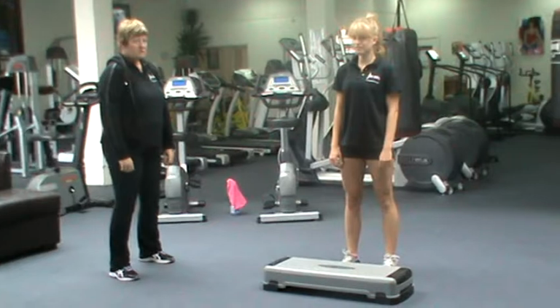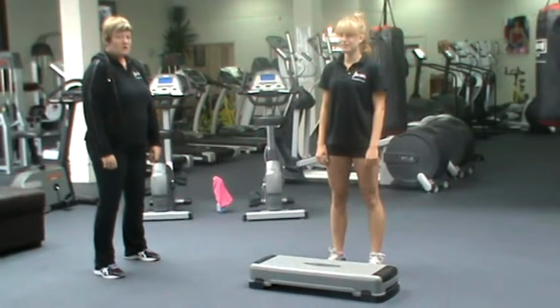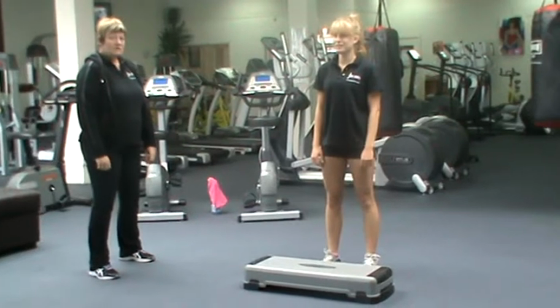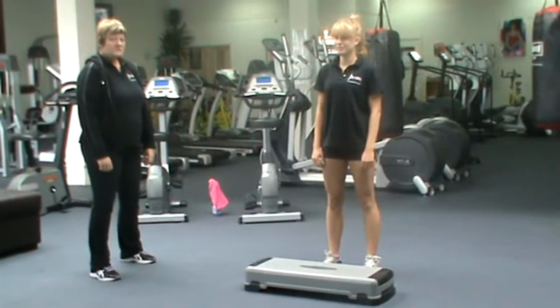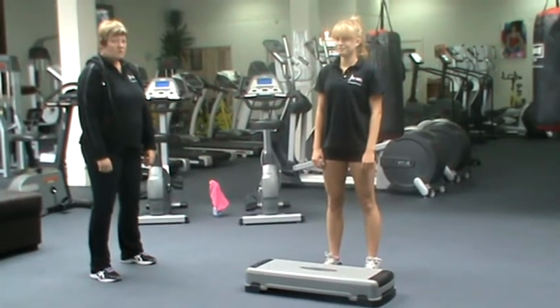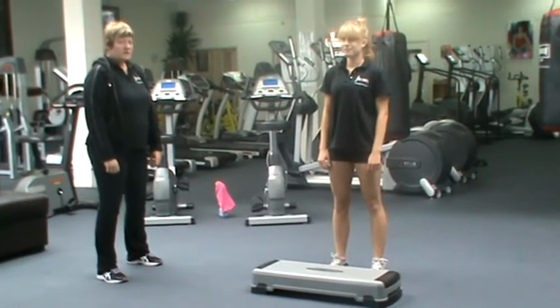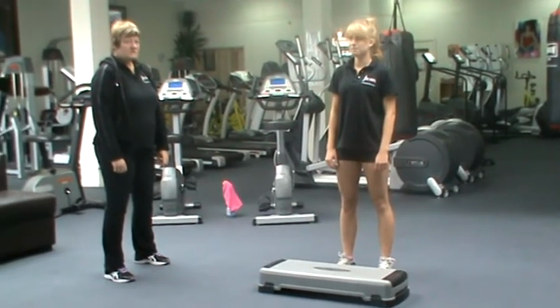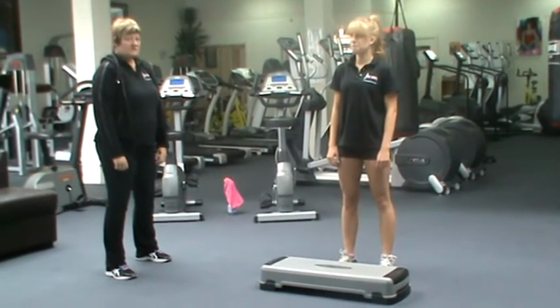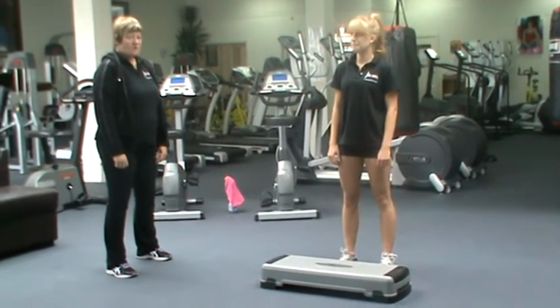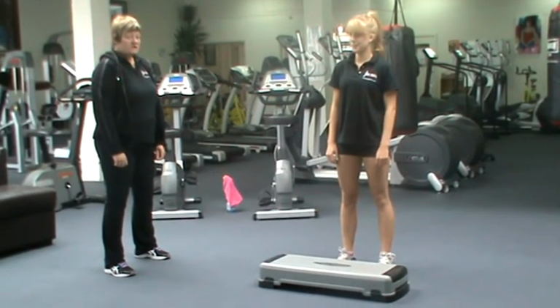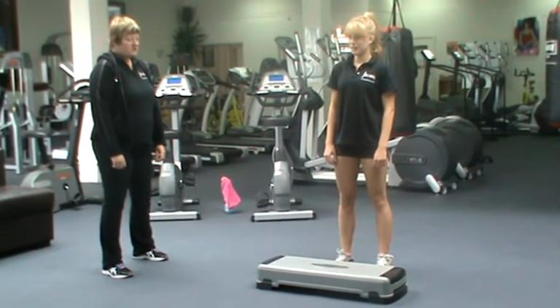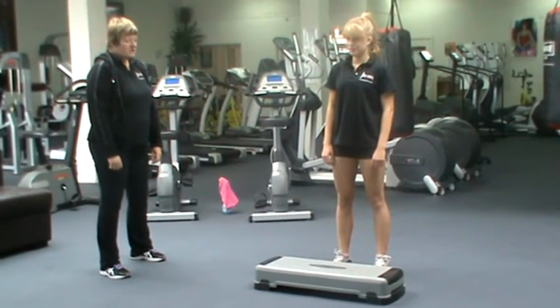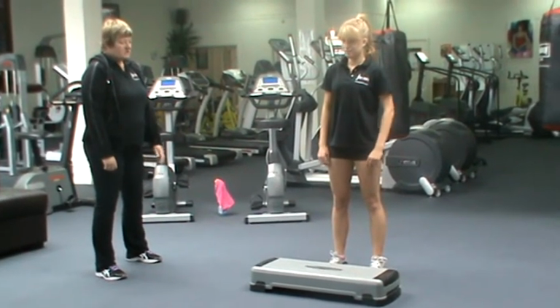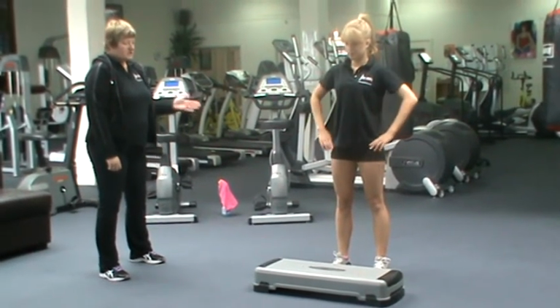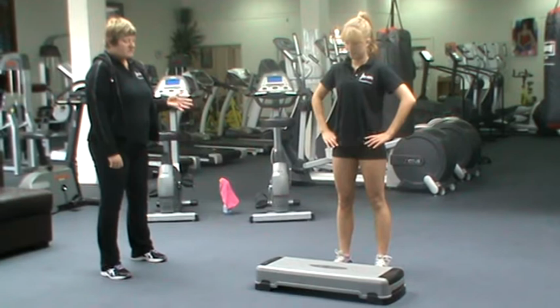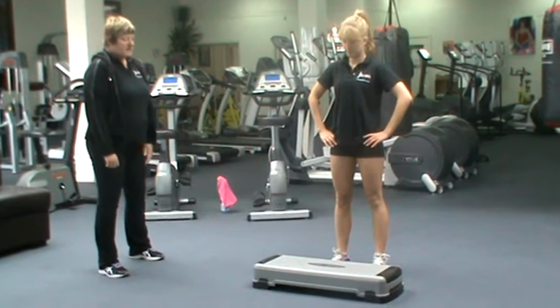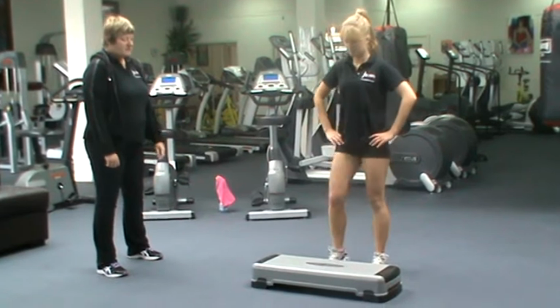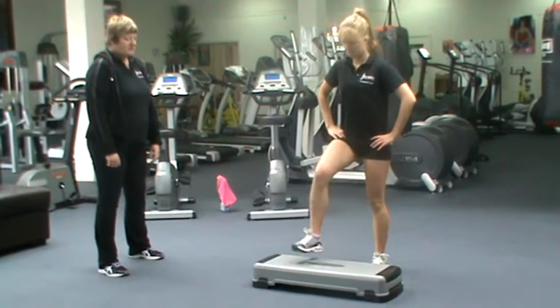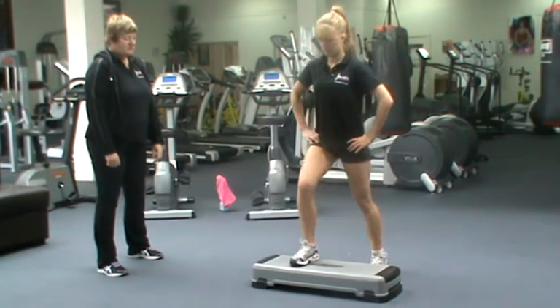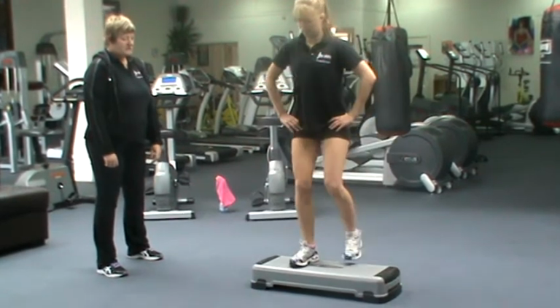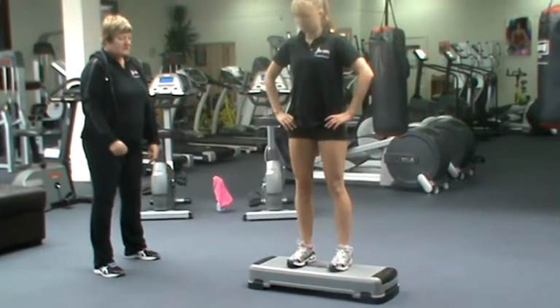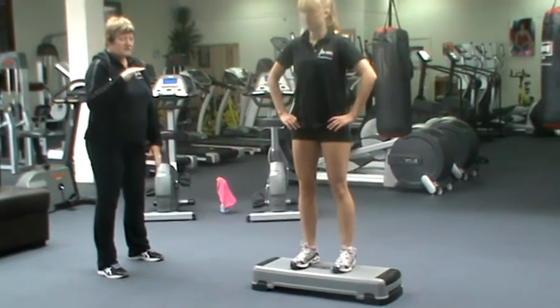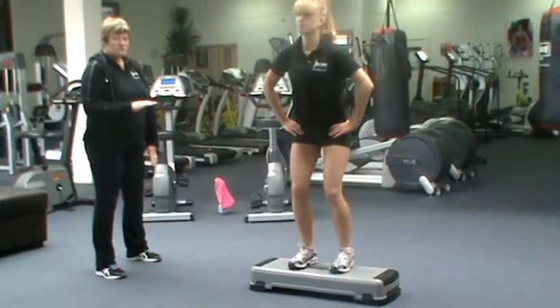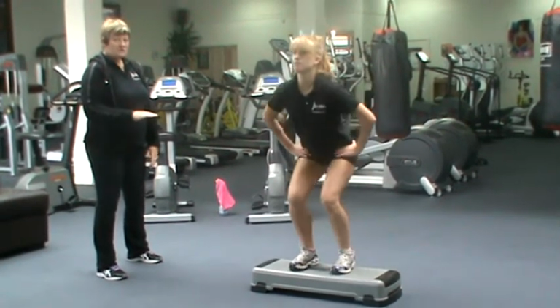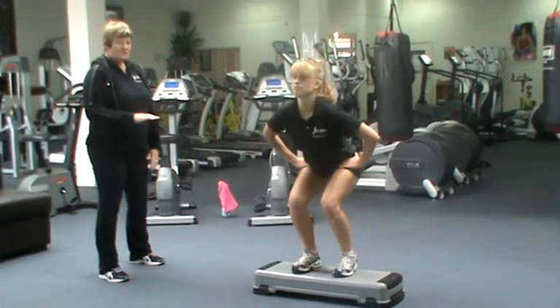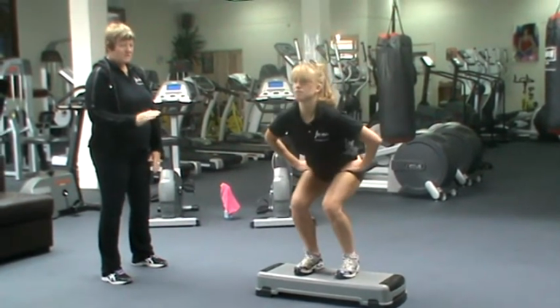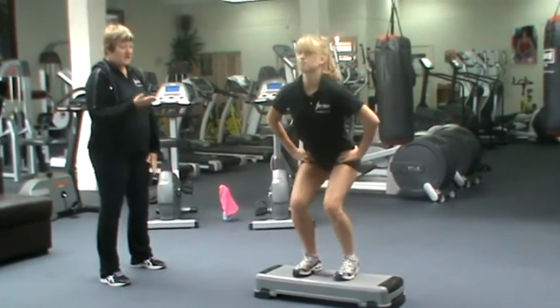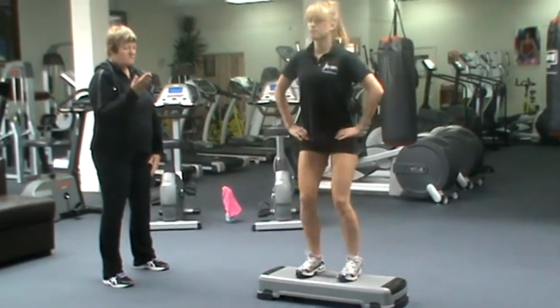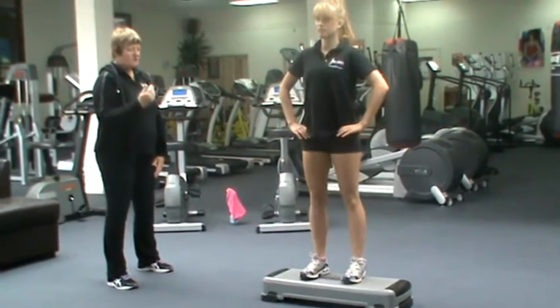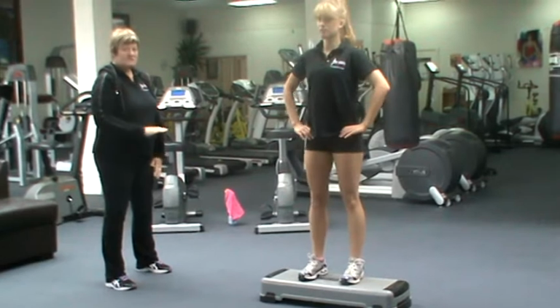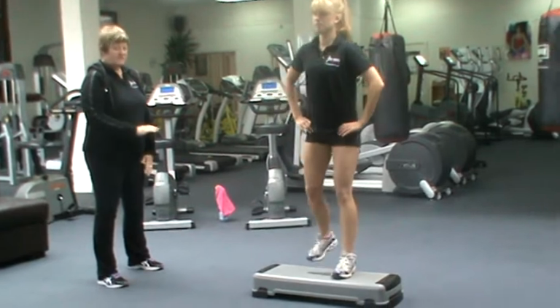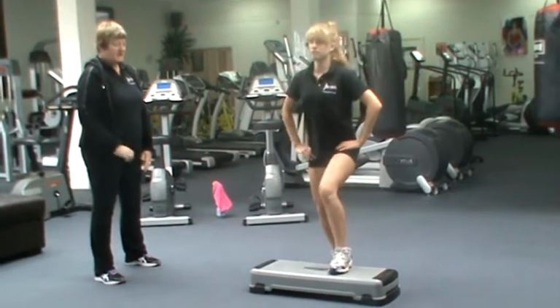Alright, step, squat, jump. This is level one we're going to show you. So you're going to step up, down into a squat, back up from the squat, step back down.